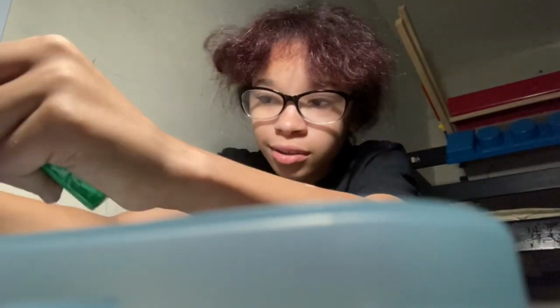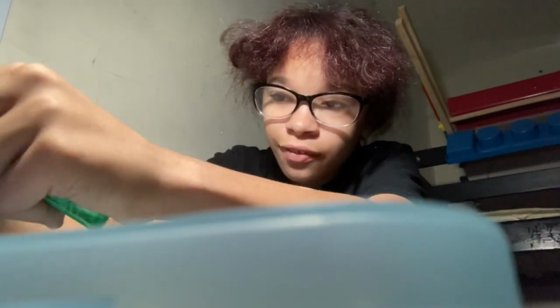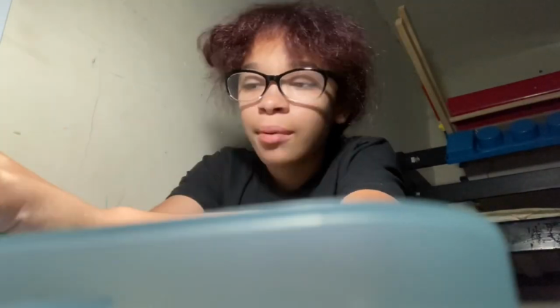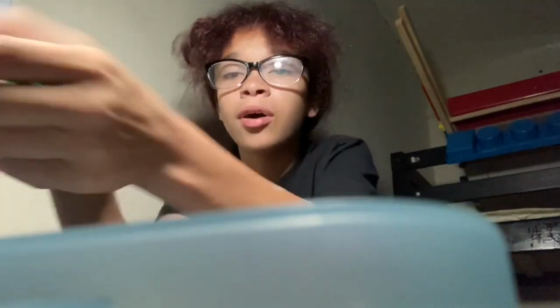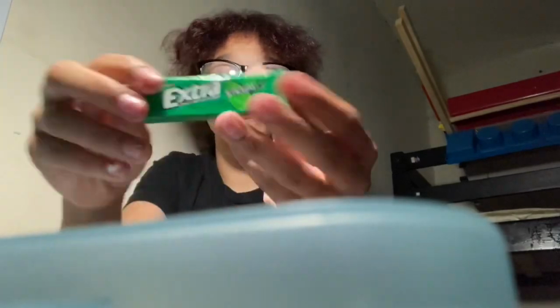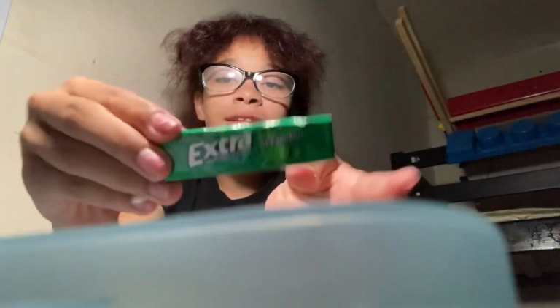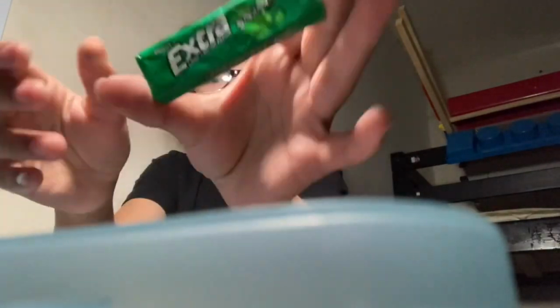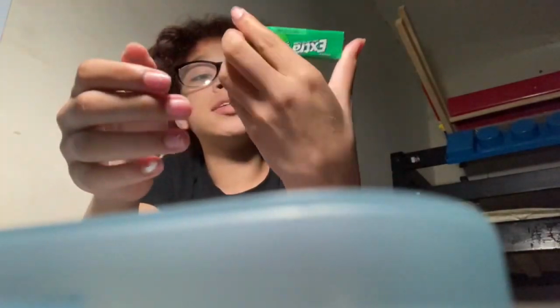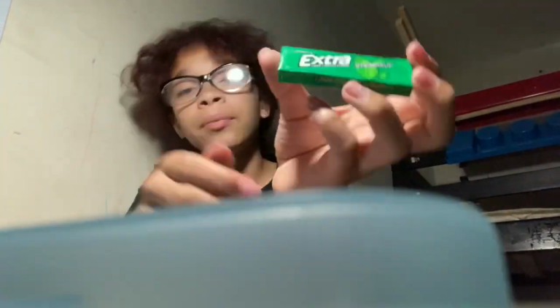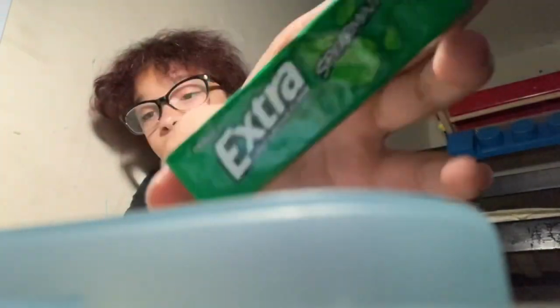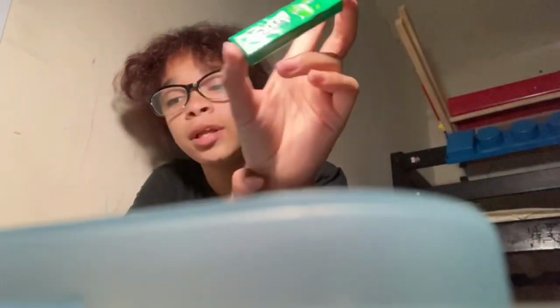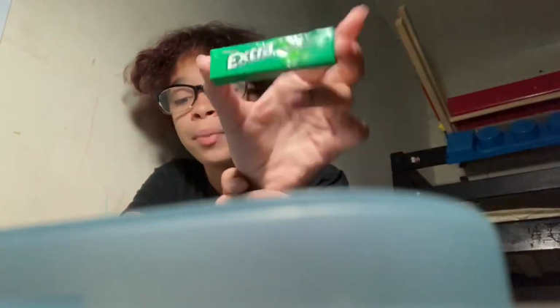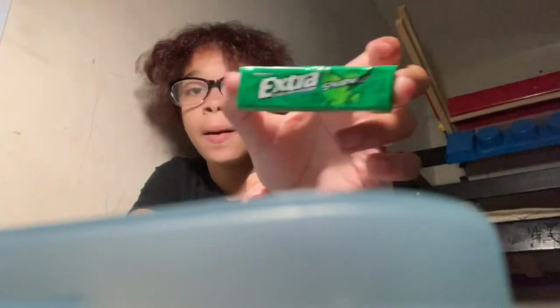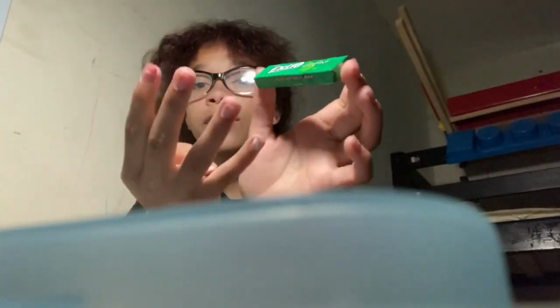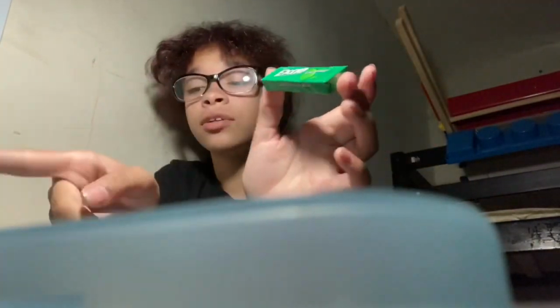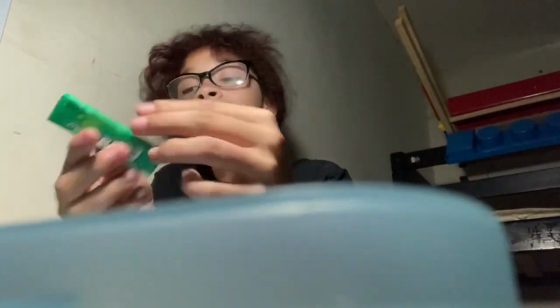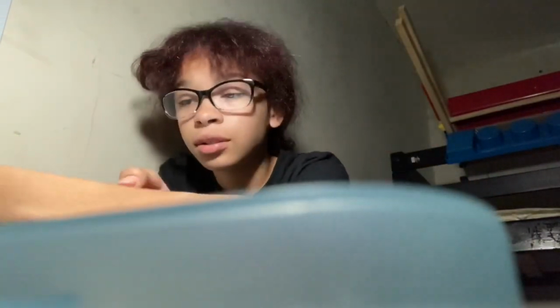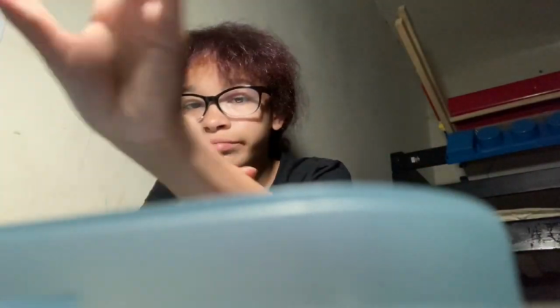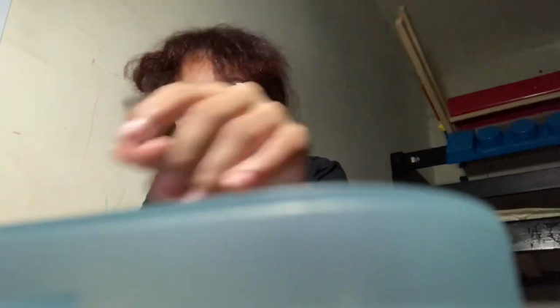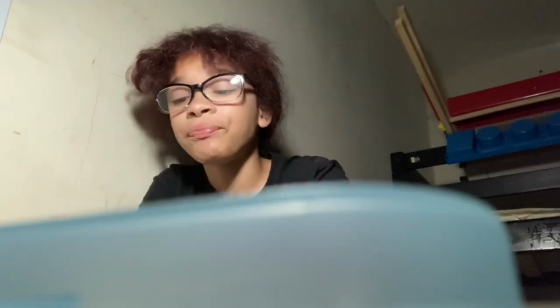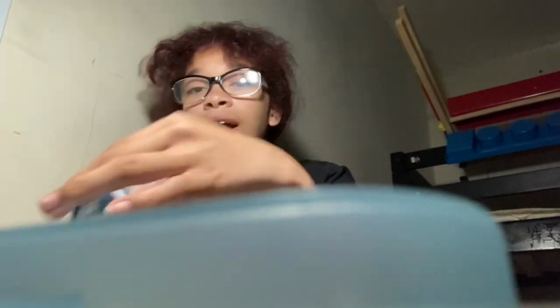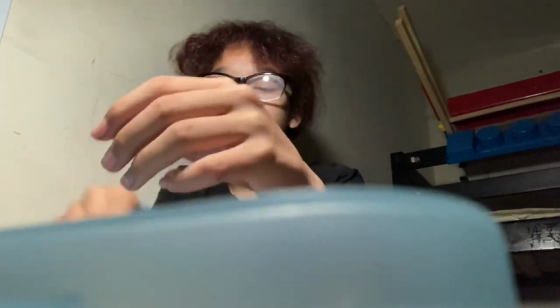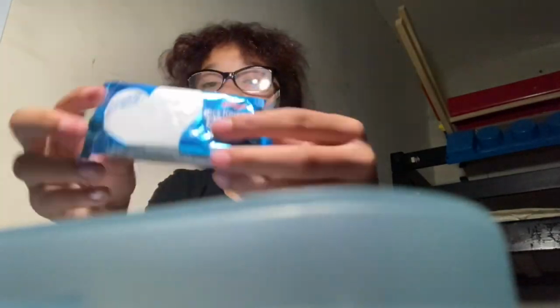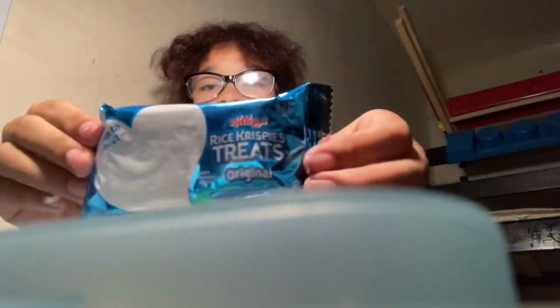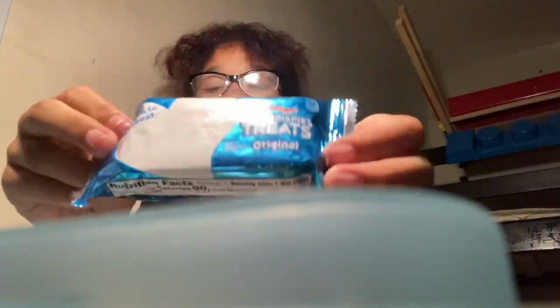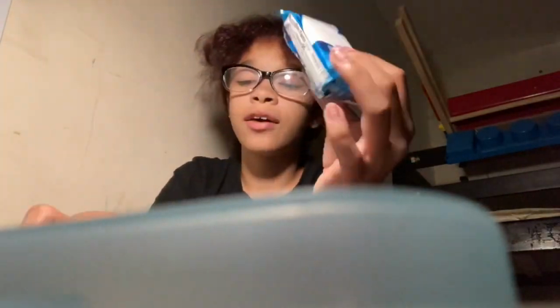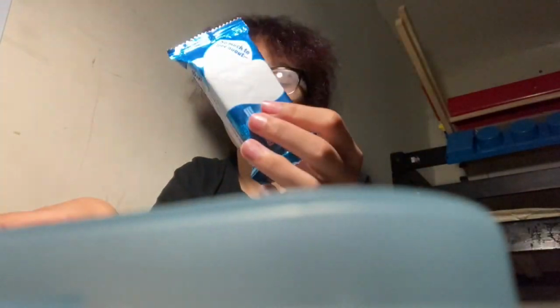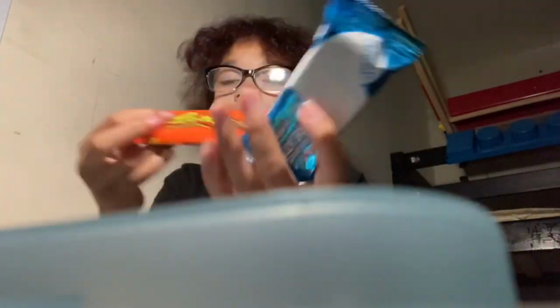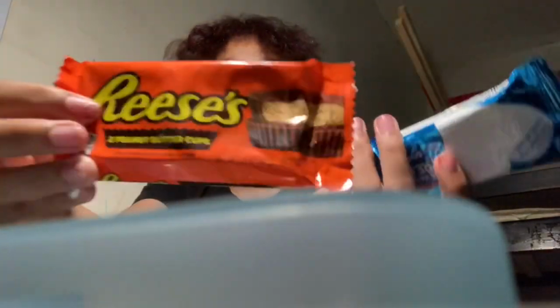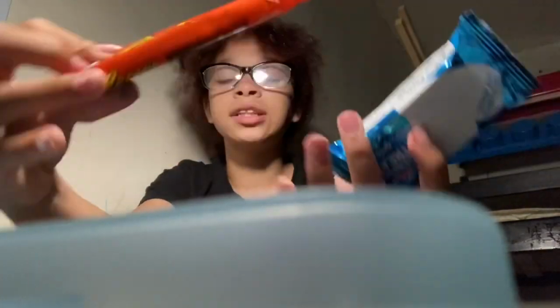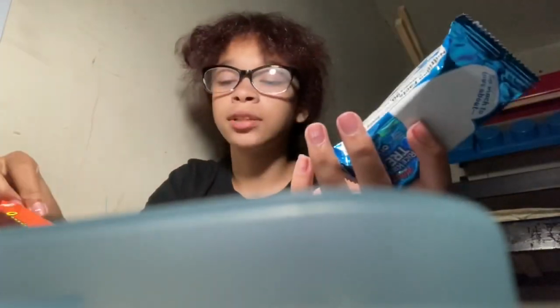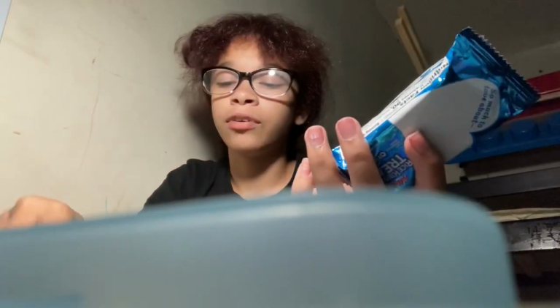I got spearmint too, so I have watermelon, spearmint, and peppermint — I got four of these altogether.